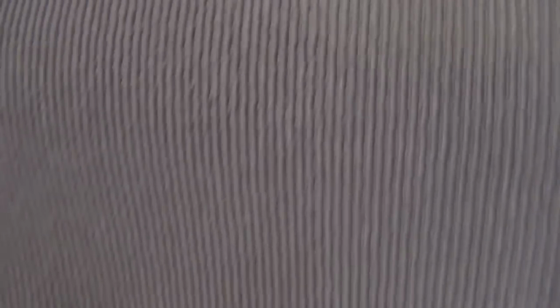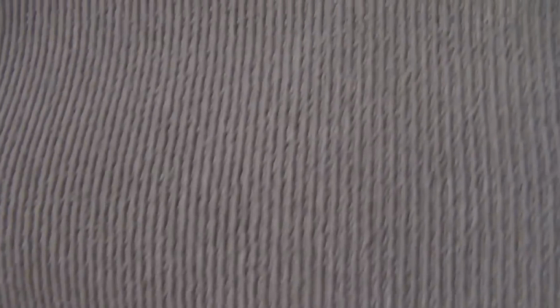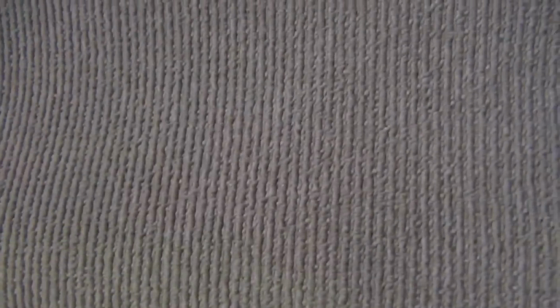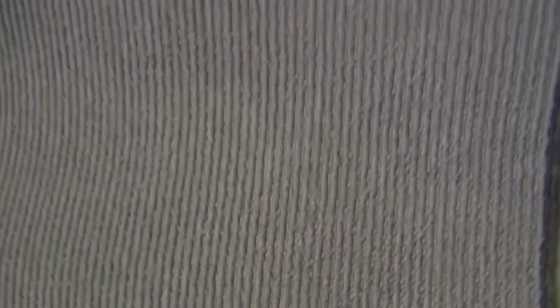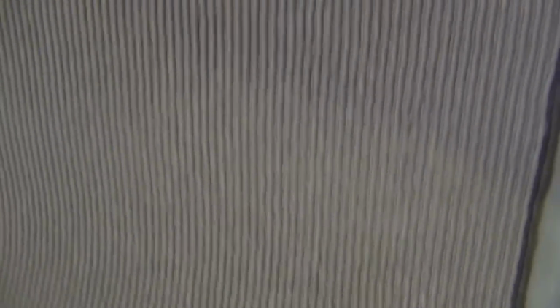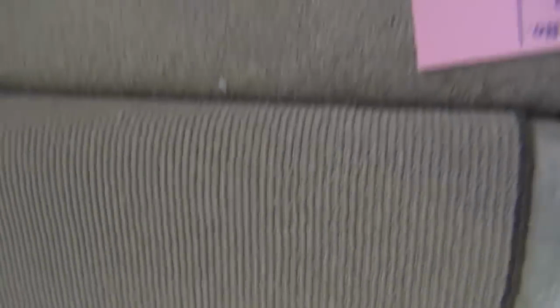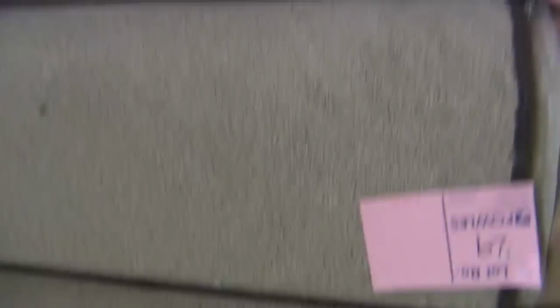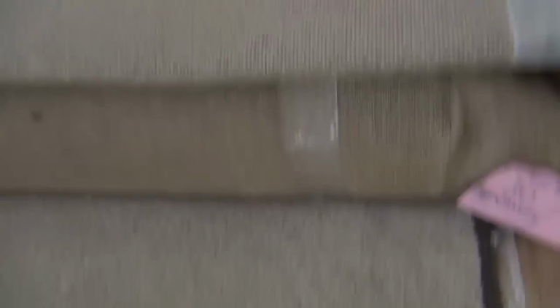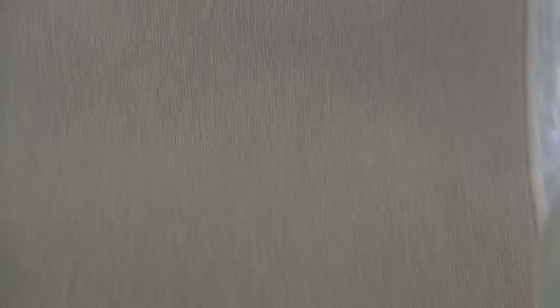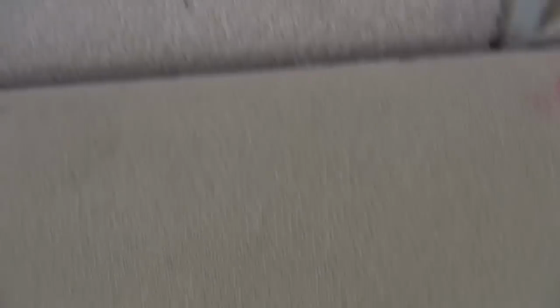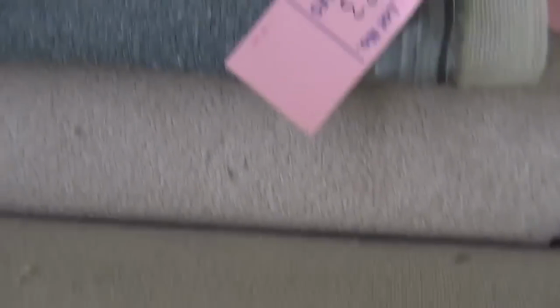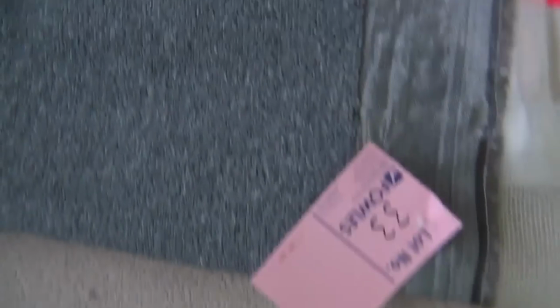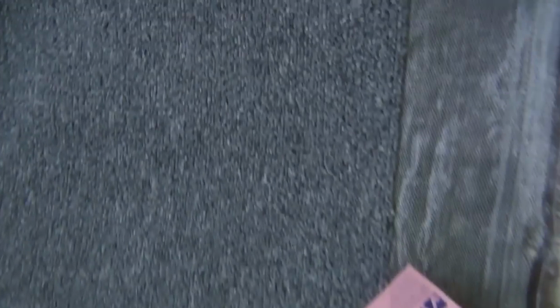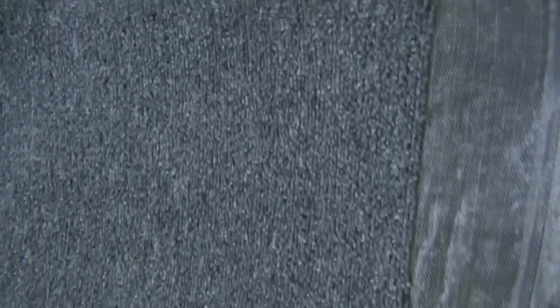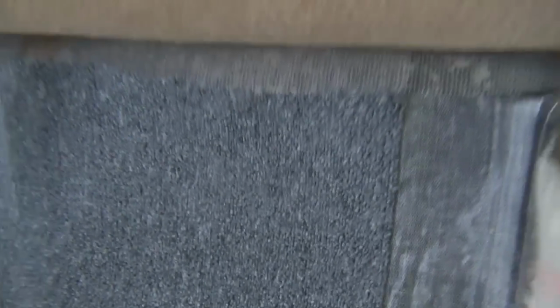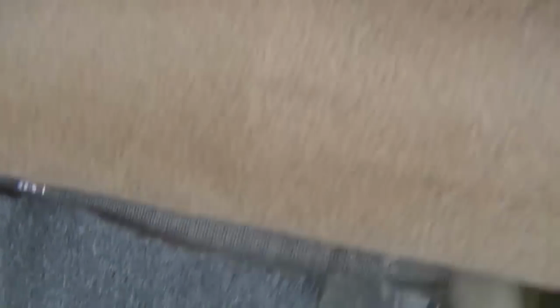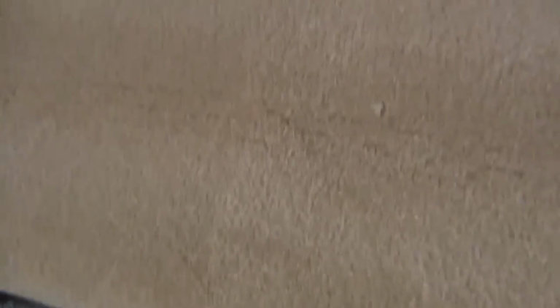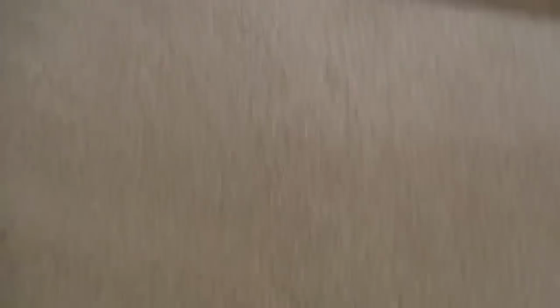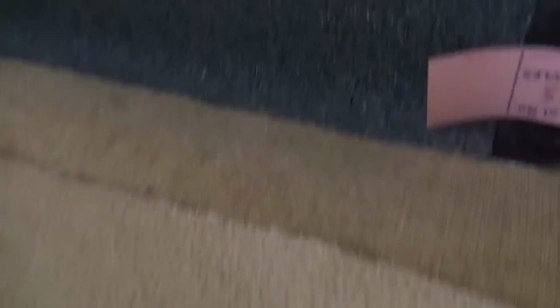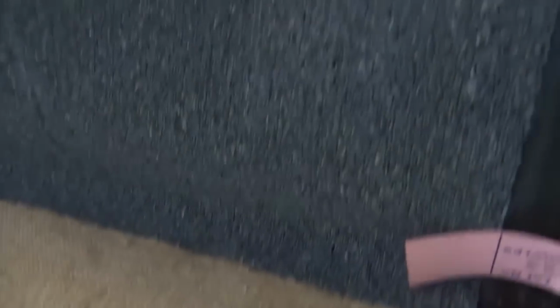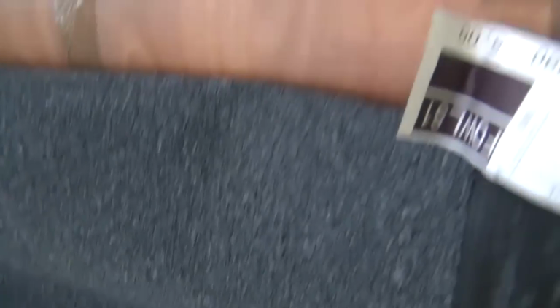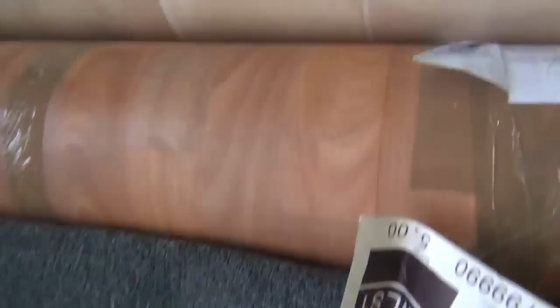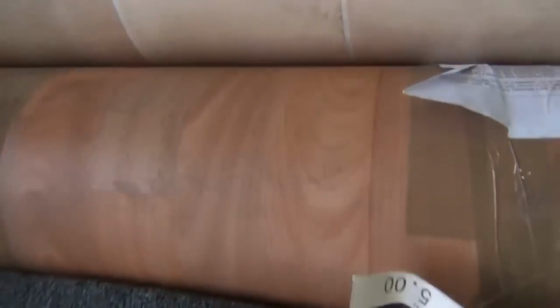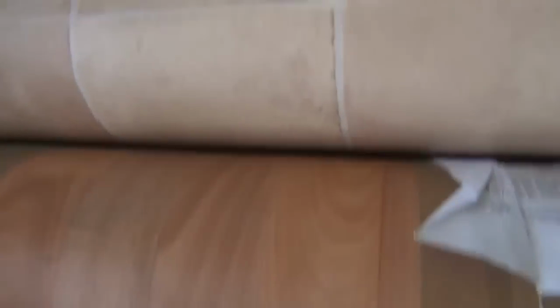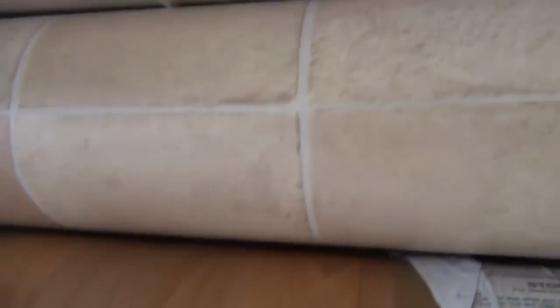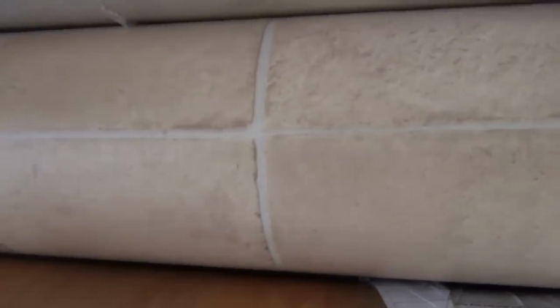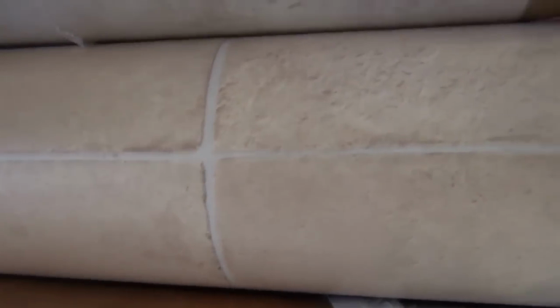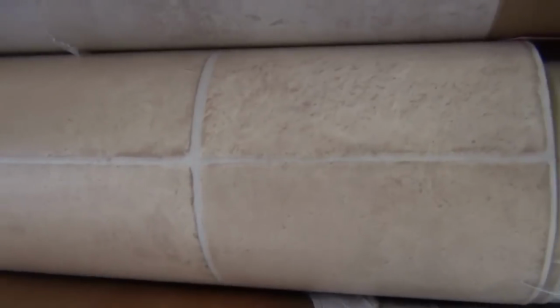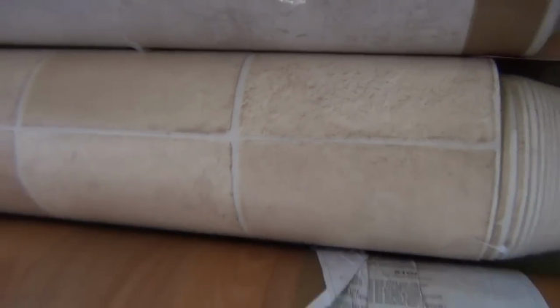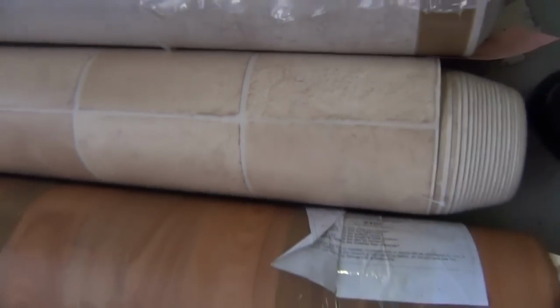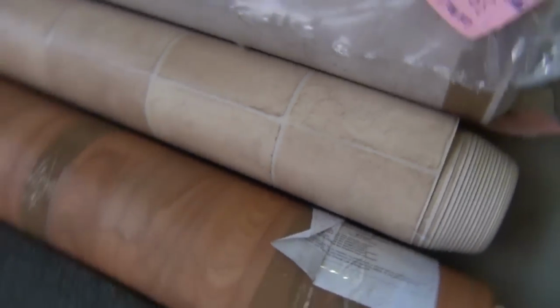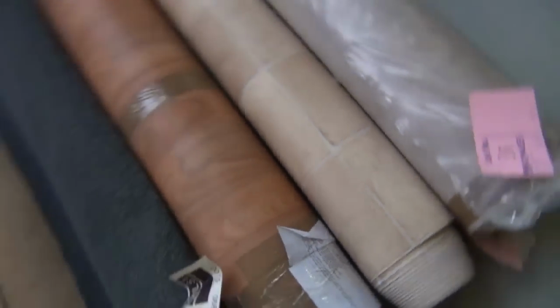We've got a great range: nylons, bulls, loops, twists, plush piles - all around about 3 to 5 metres in length. So great room-lot sizes in those rollins and offcuts to get the auction started off.